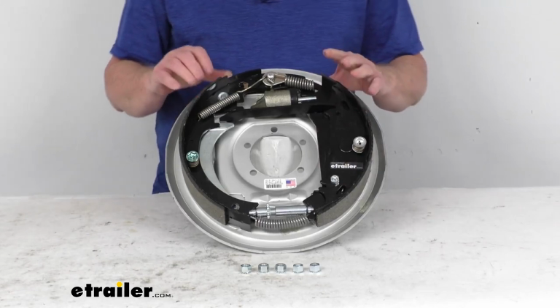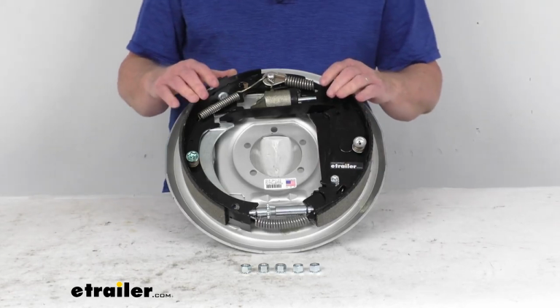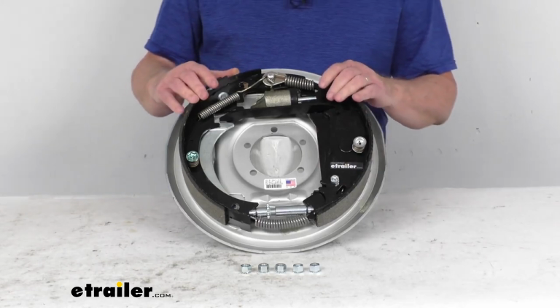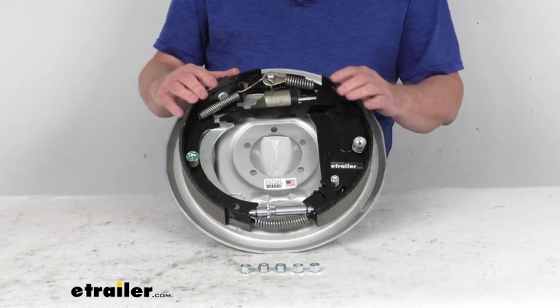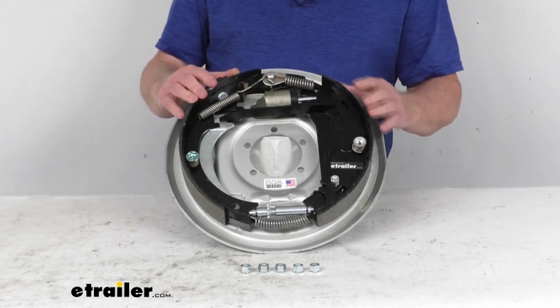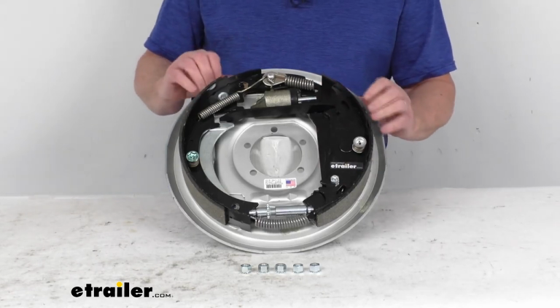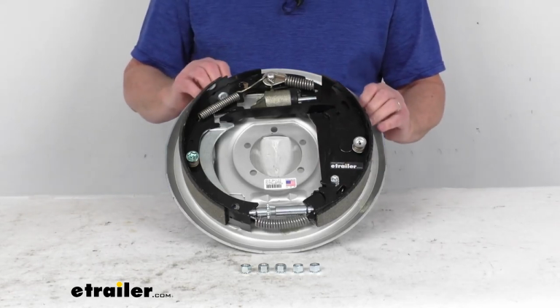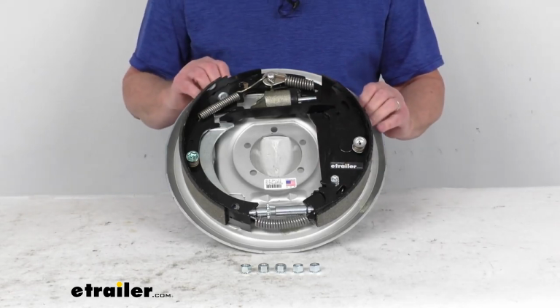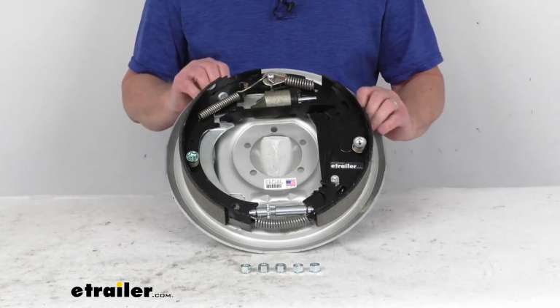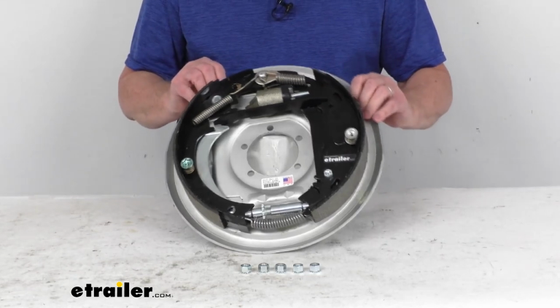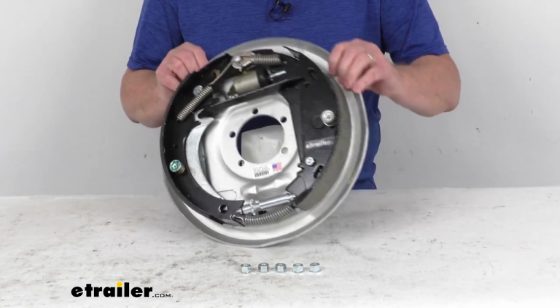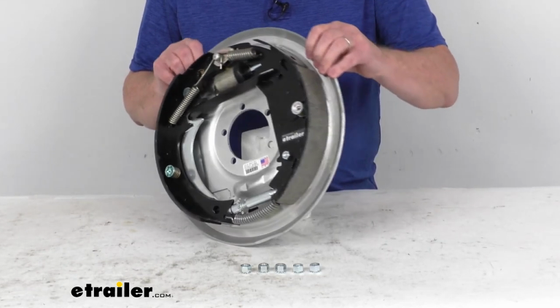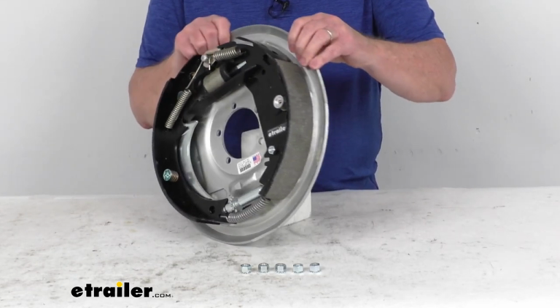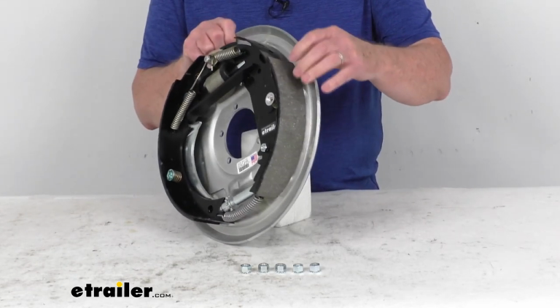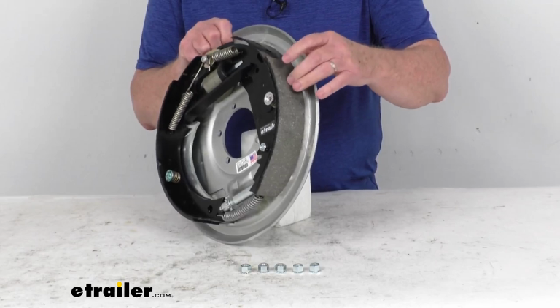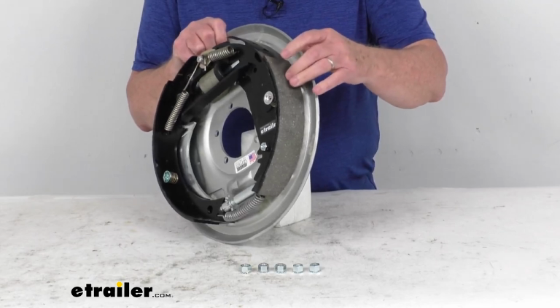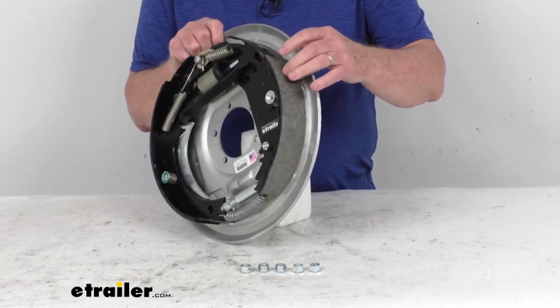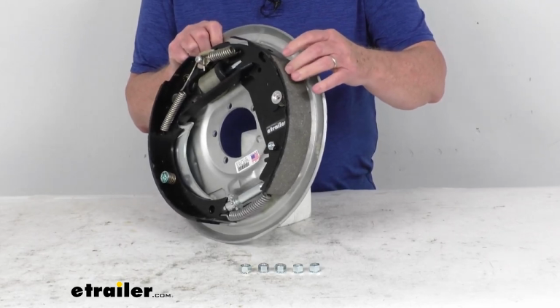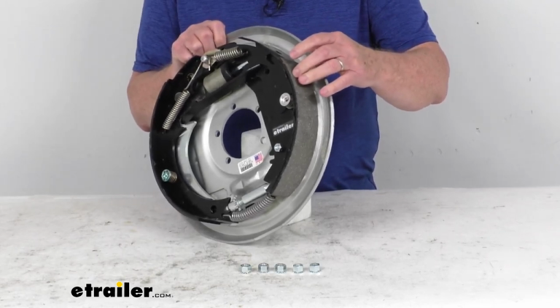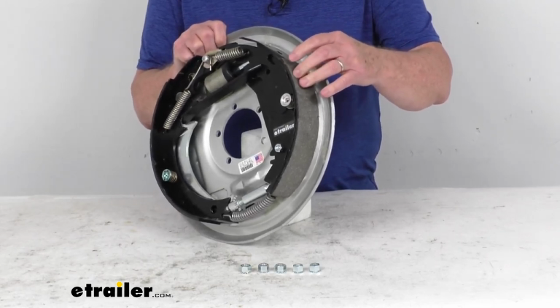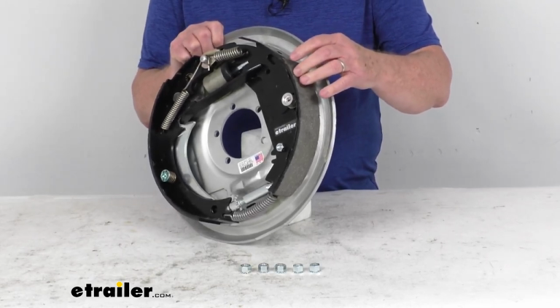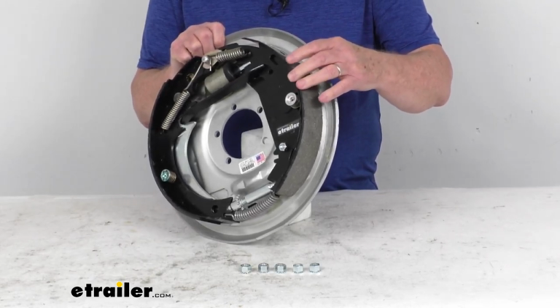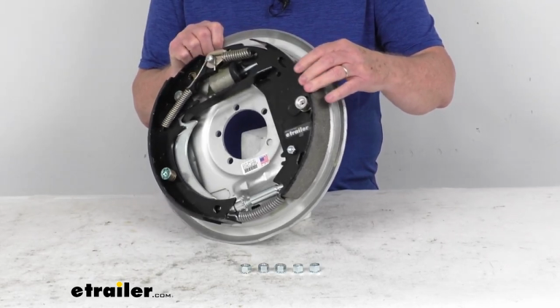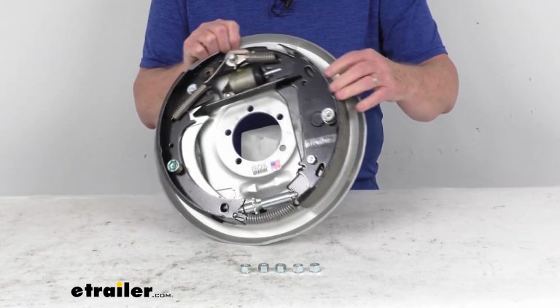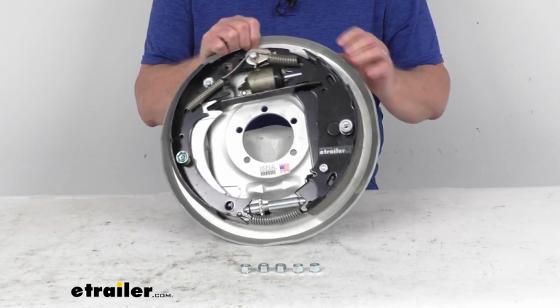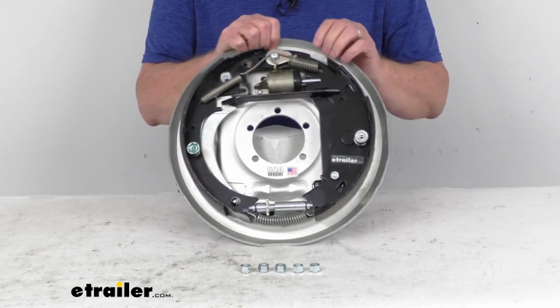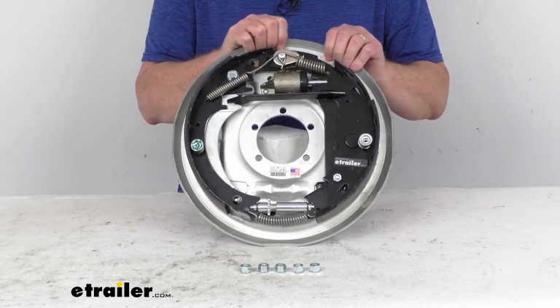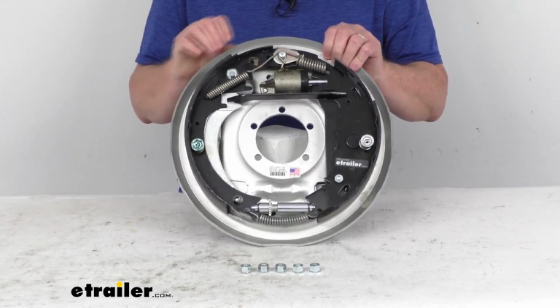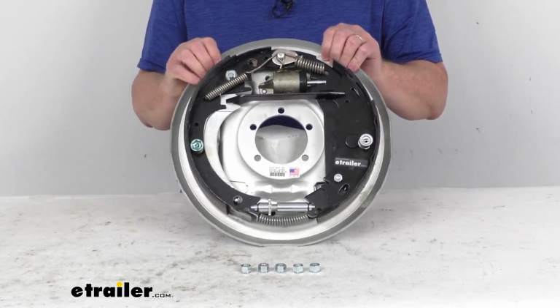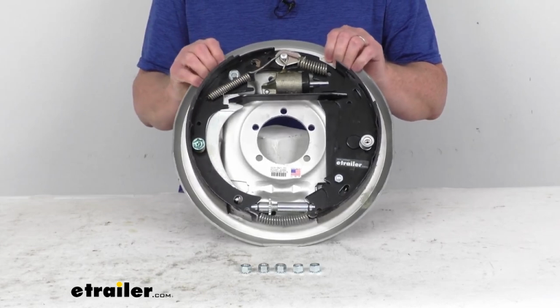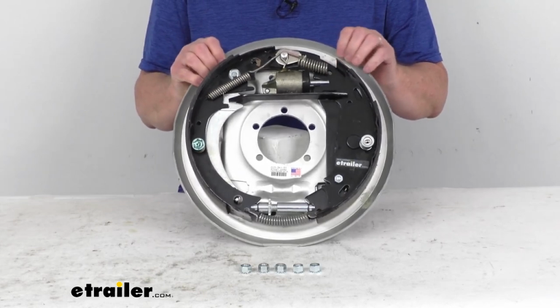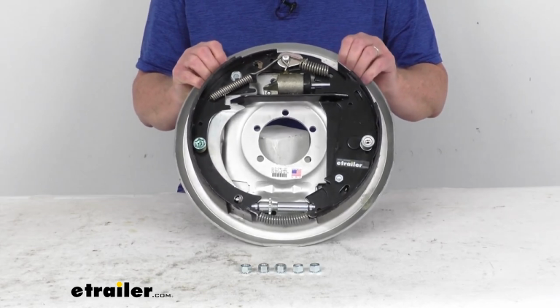These brake shoes are lined with an automotive grade friction material. This friction material is fully bonded to the shoe — it's not riveted — which gives you a lot longer life and more braking torque.